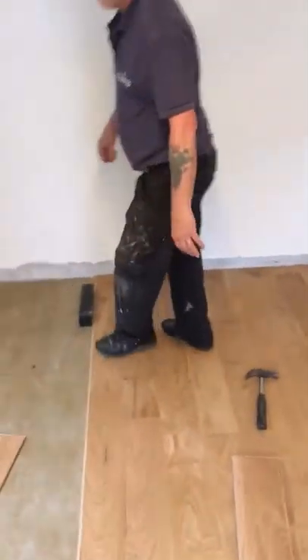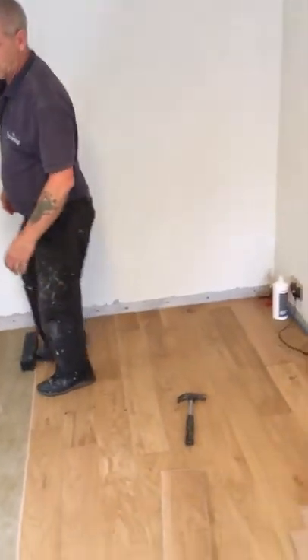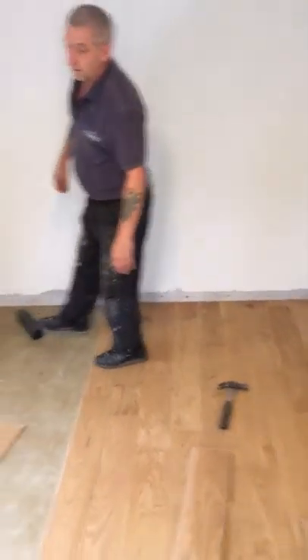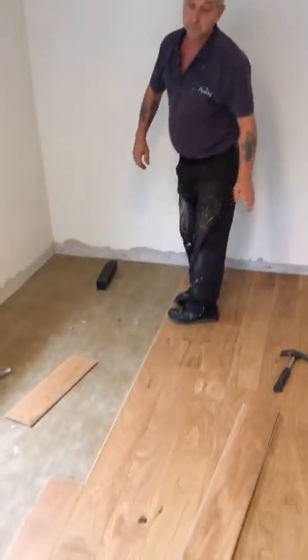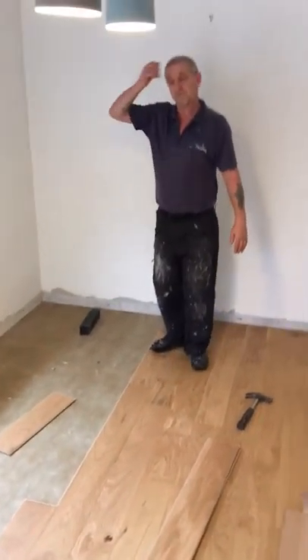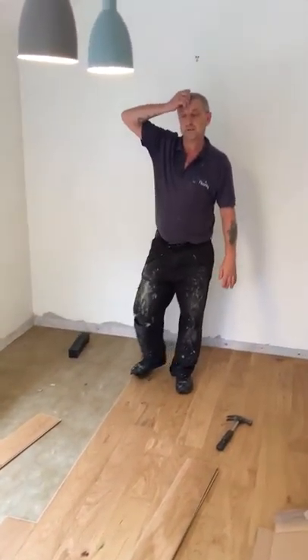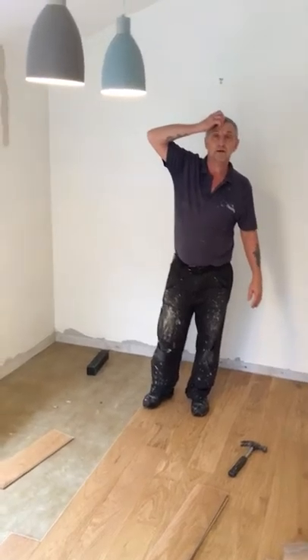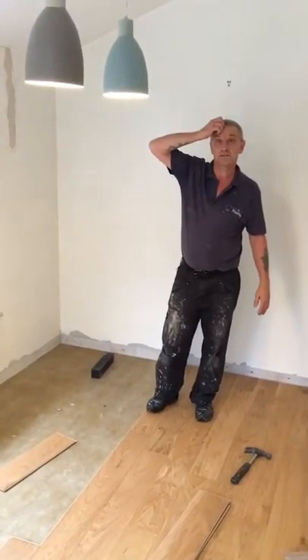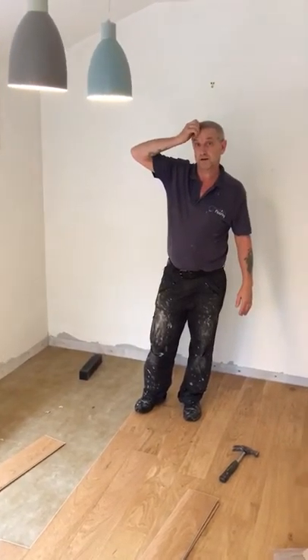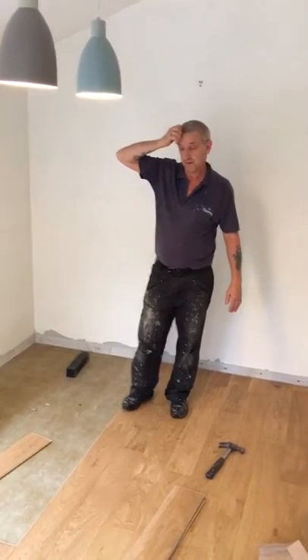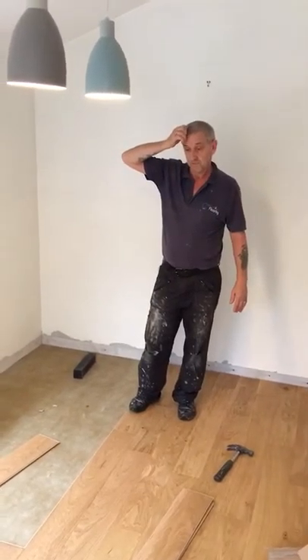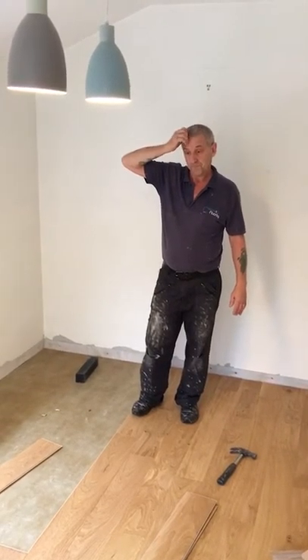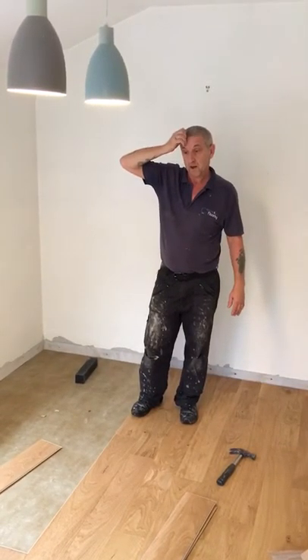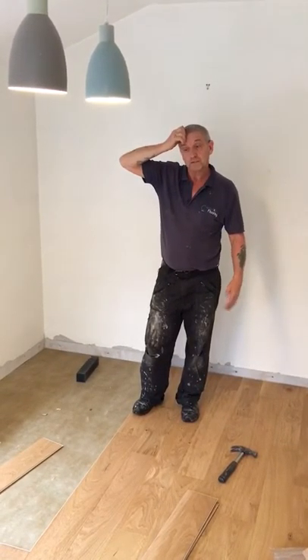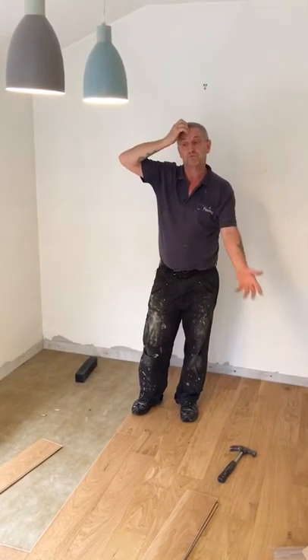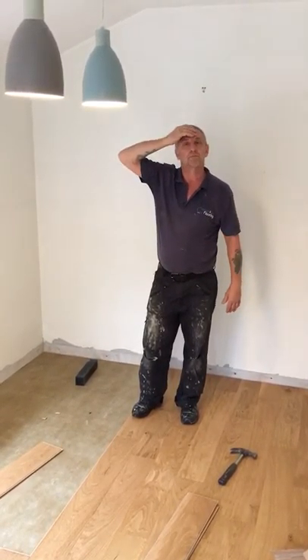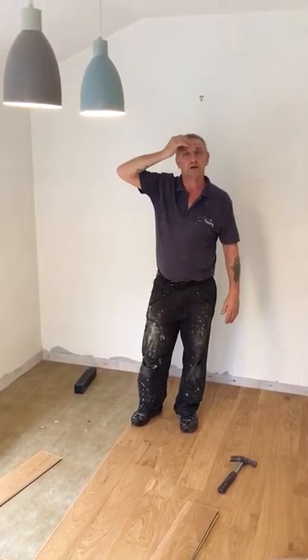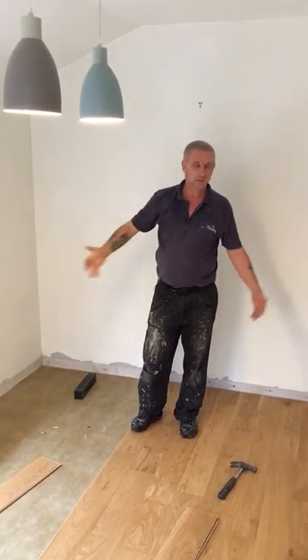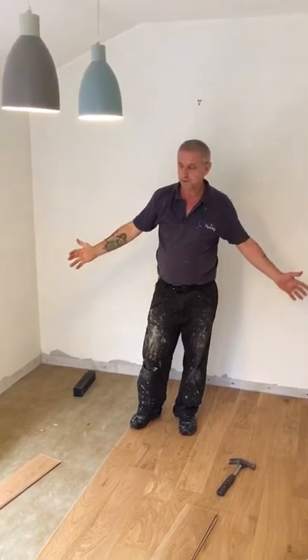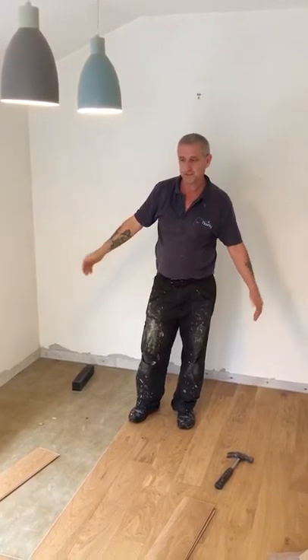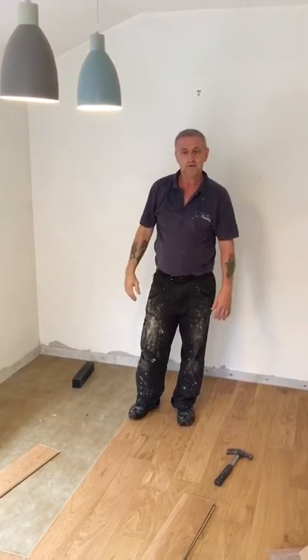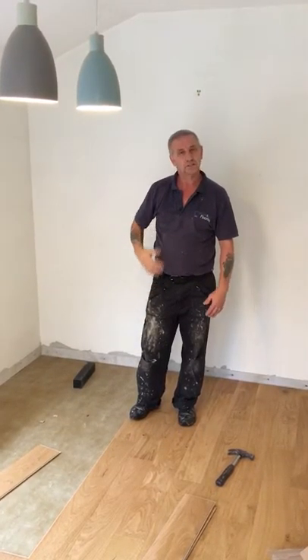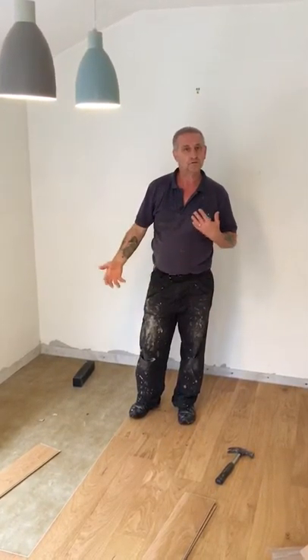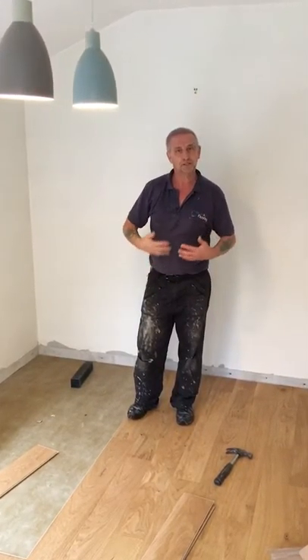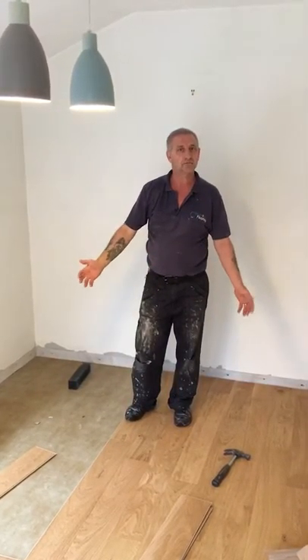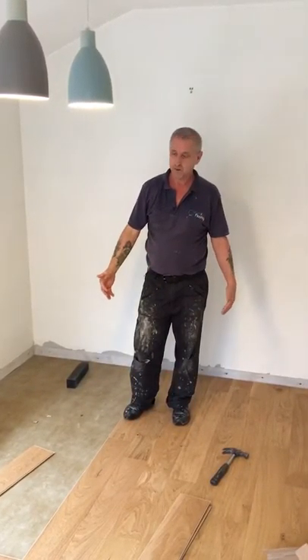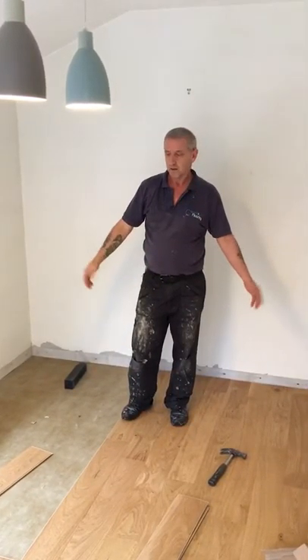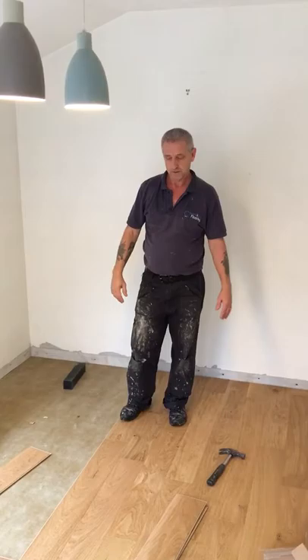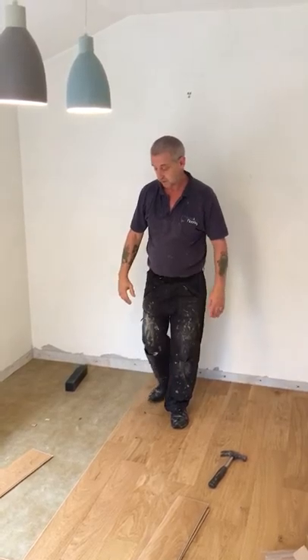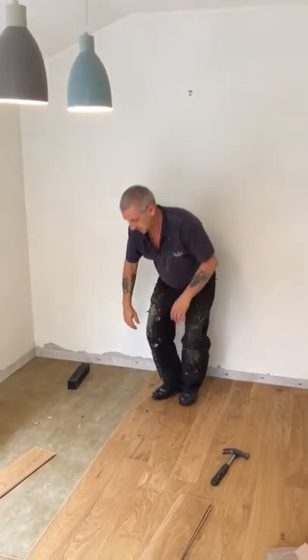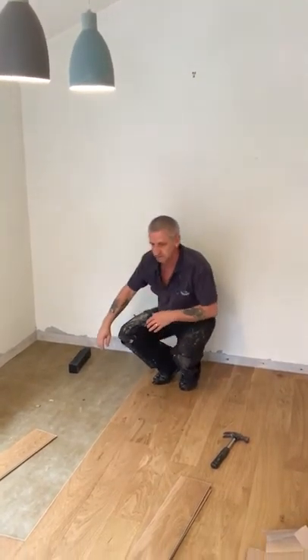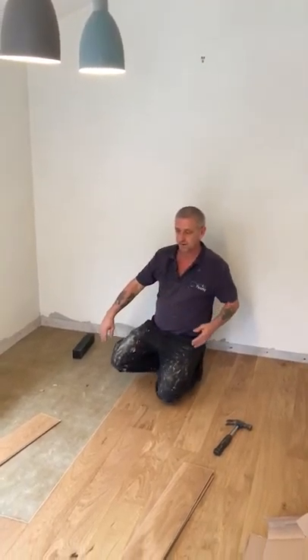How long have you been doing this, Ian? About 30 years altogether, just under. And what do you like most about the job? Well, it's creating something. You walk into an empty place and obviously when you finish you've actually created a room. It's good, there's no doubt about it.